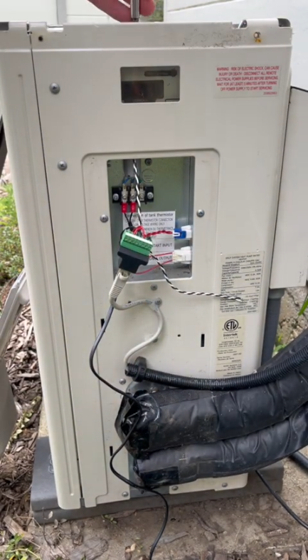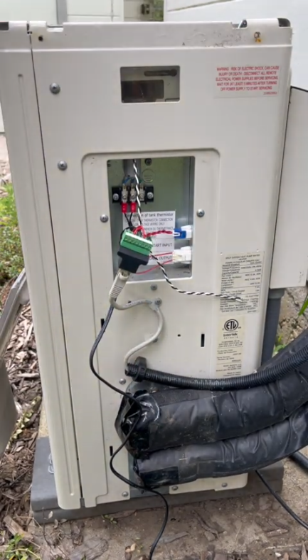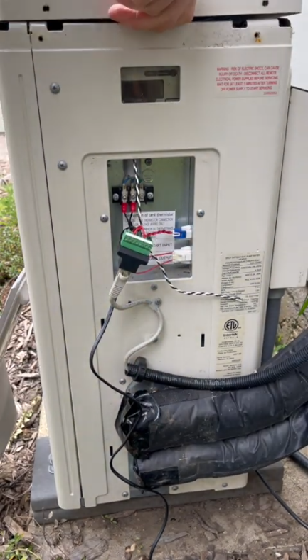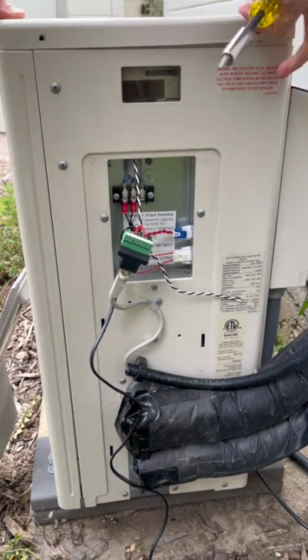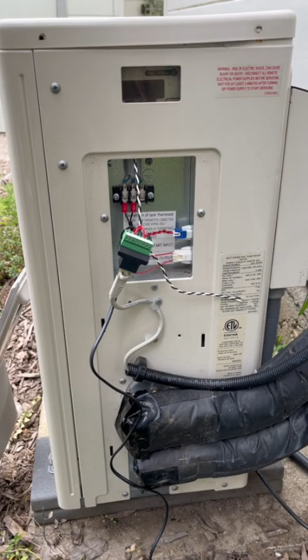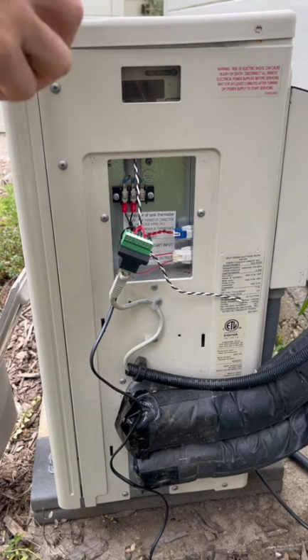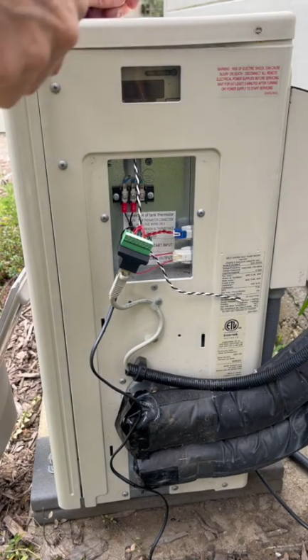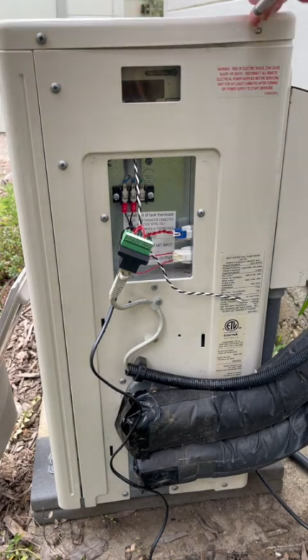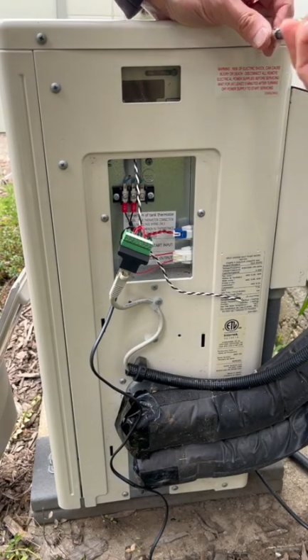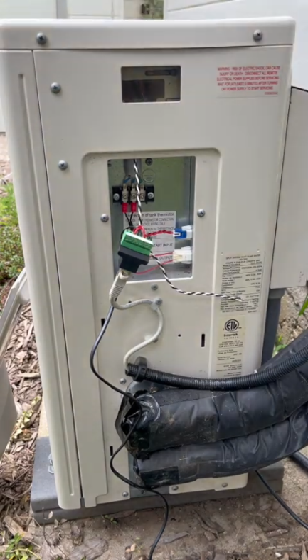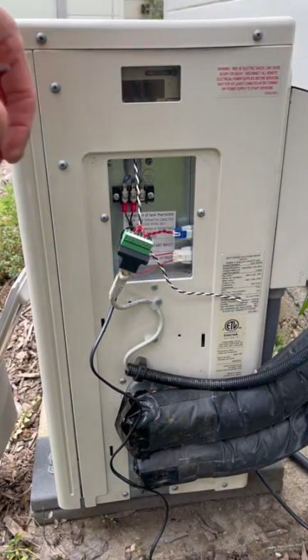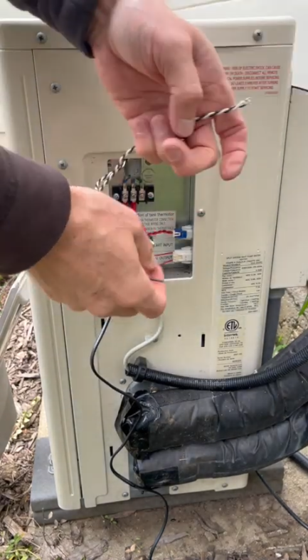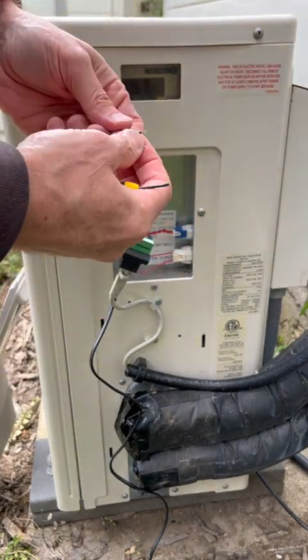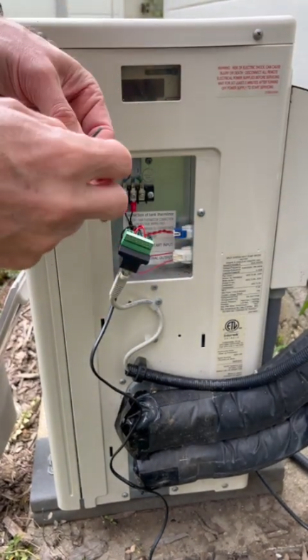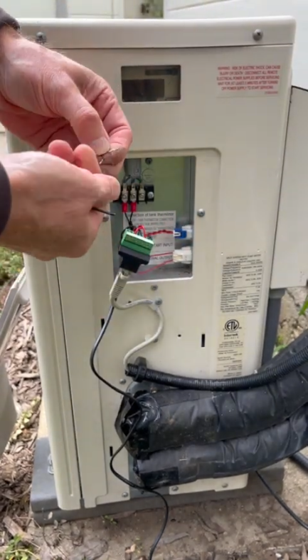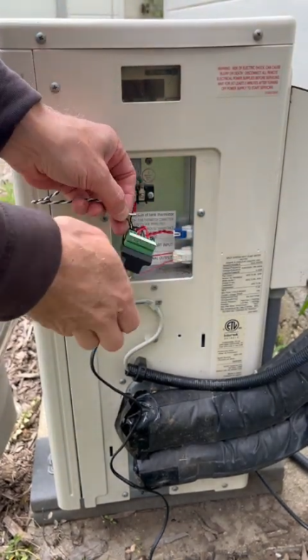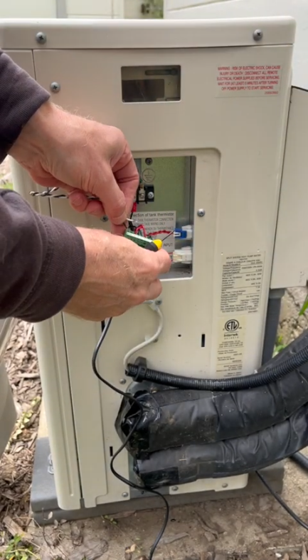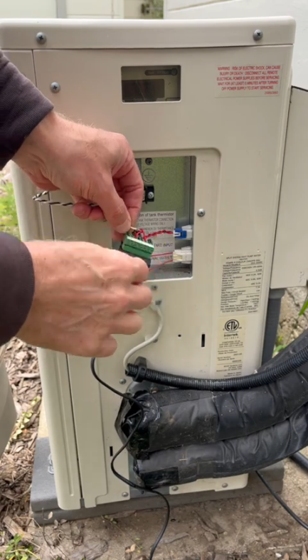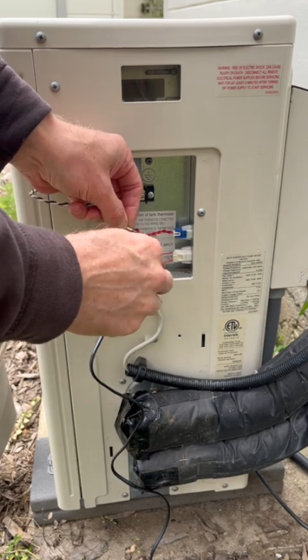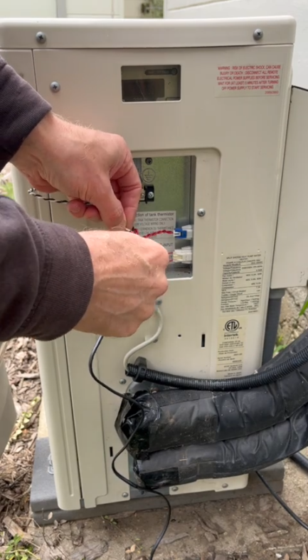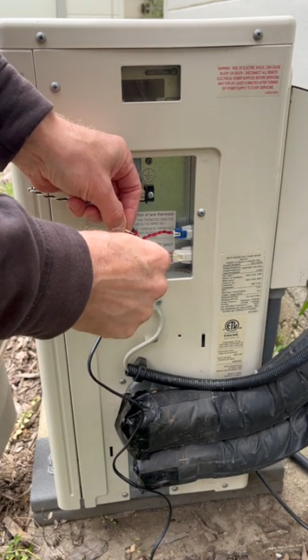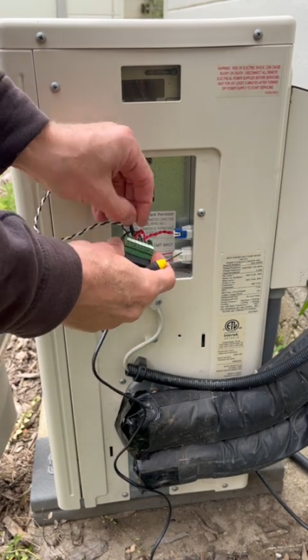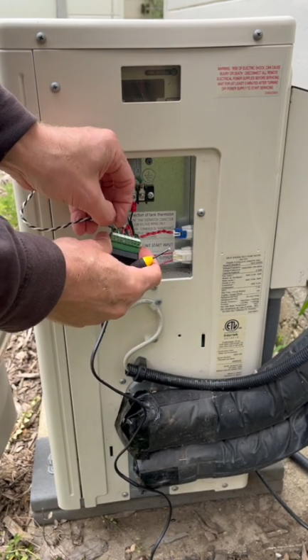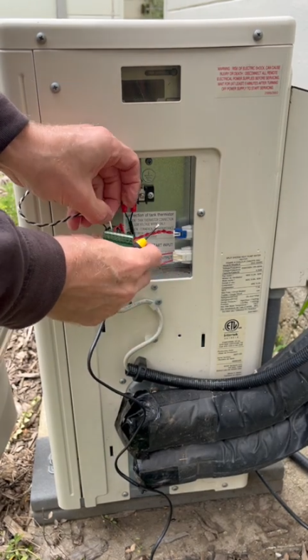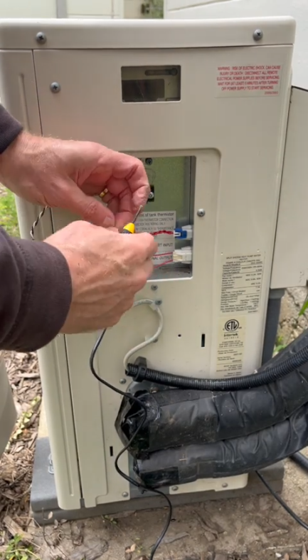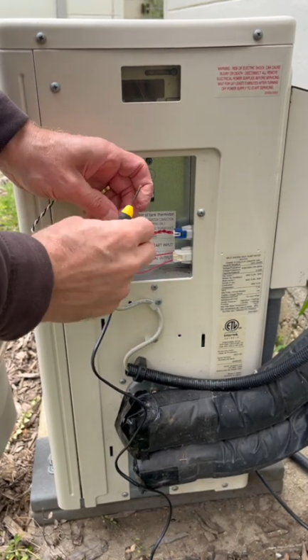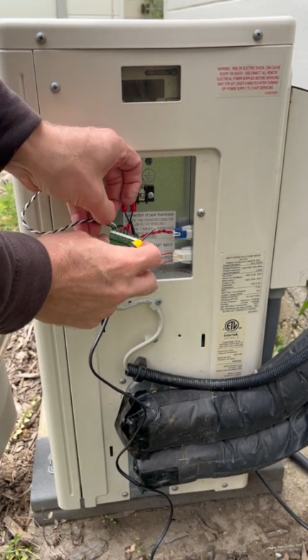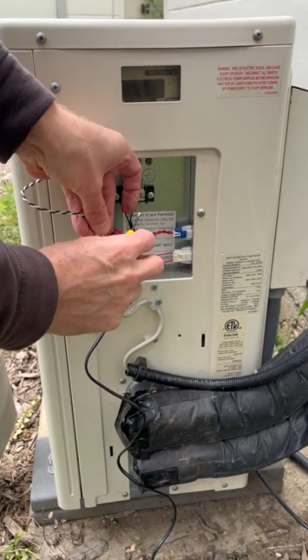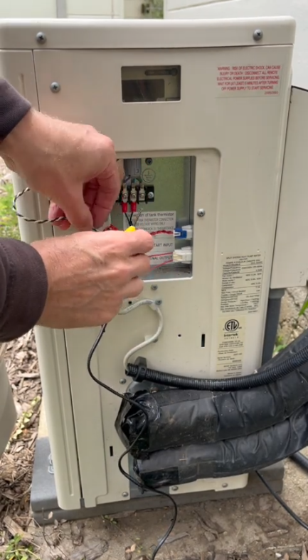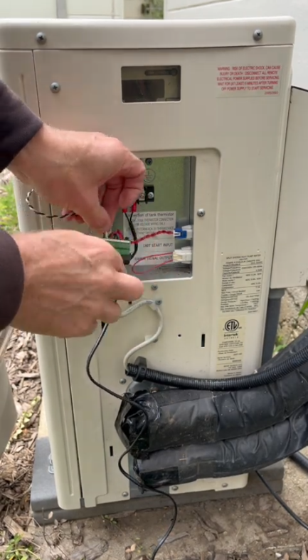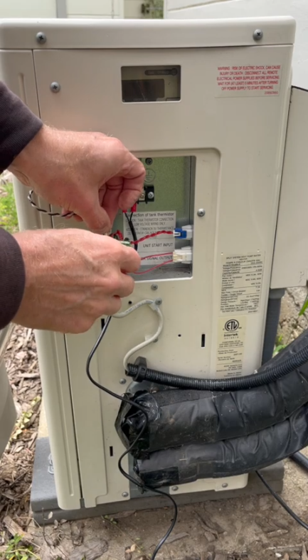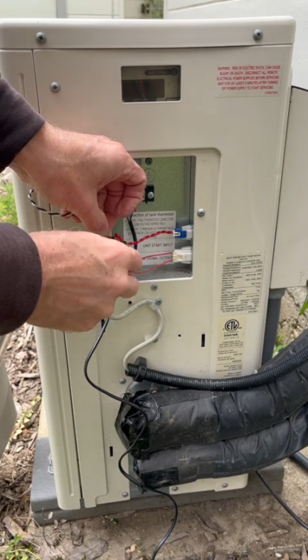Then you can hook the CT back up to the wiring harness, just remembering that the black wire is on pin number 8 and the white wire is connected to pin number 7.